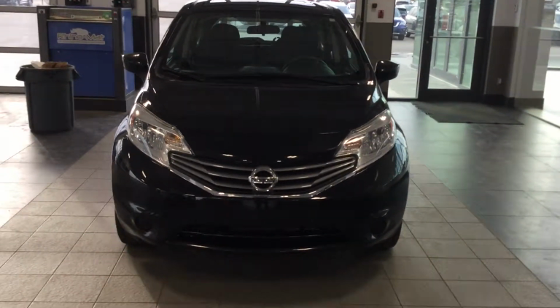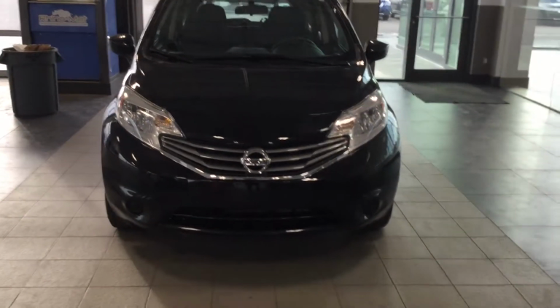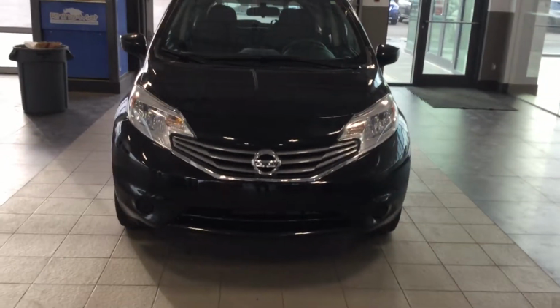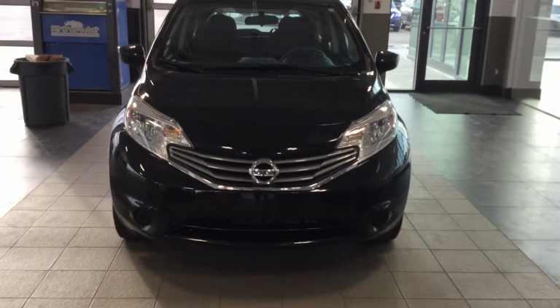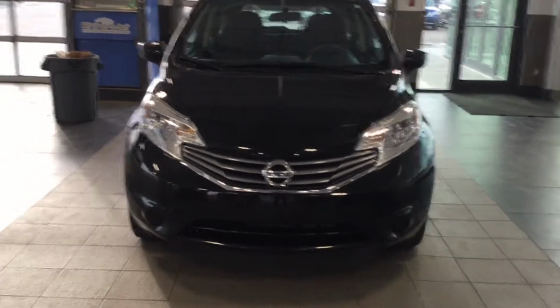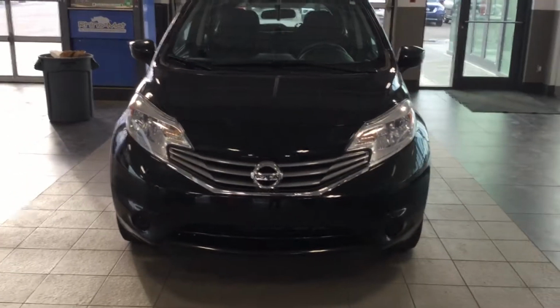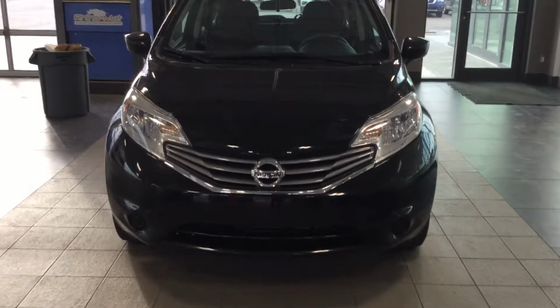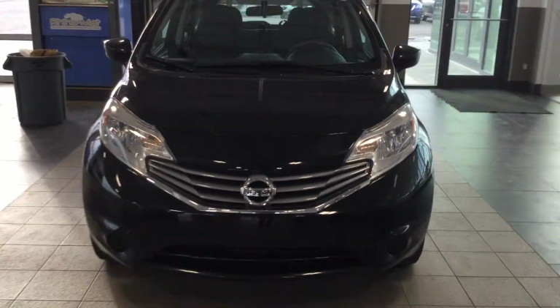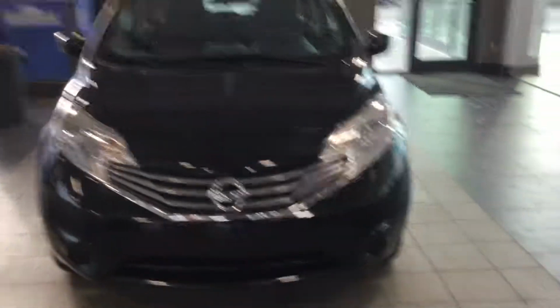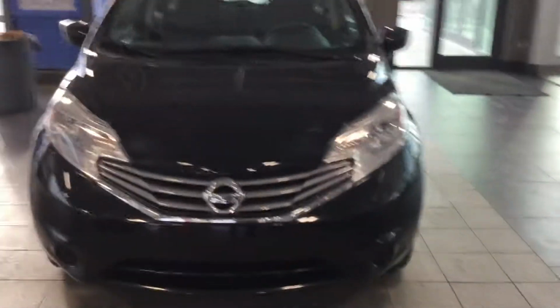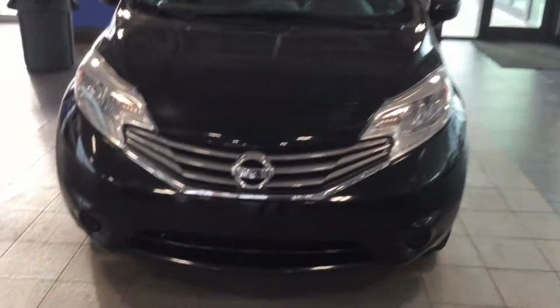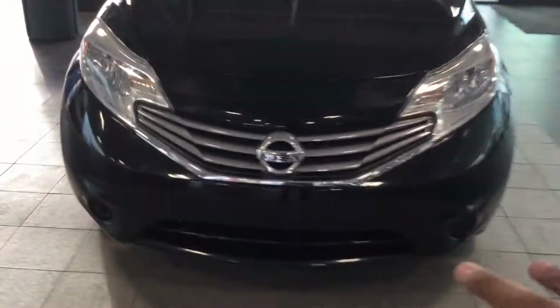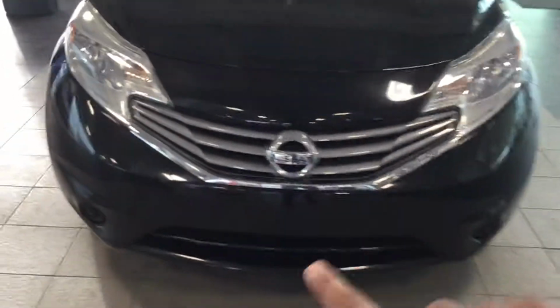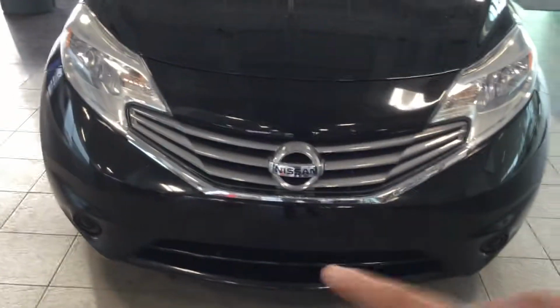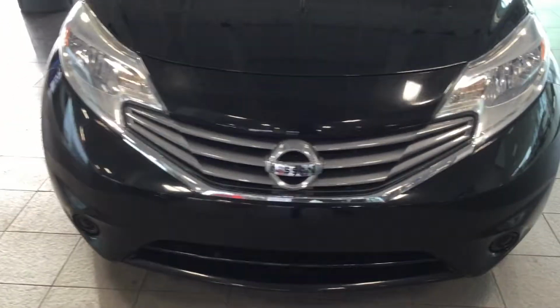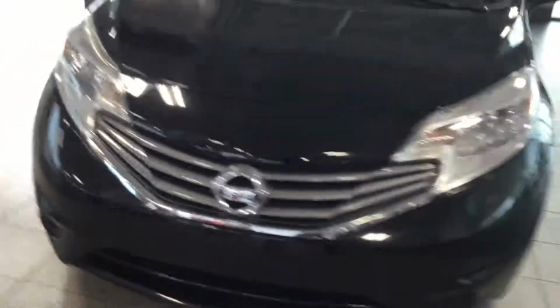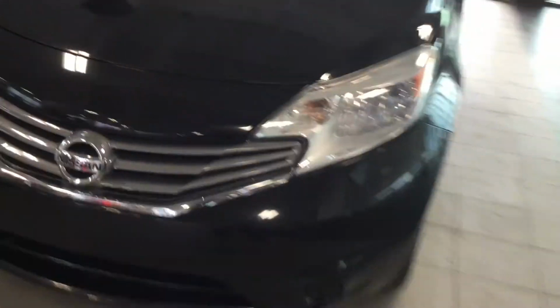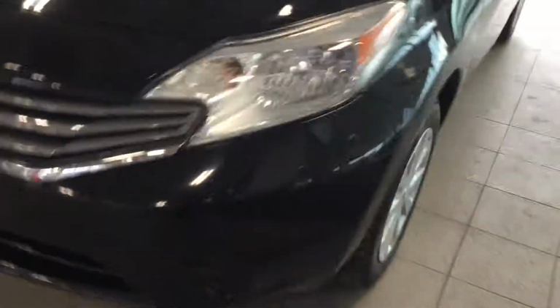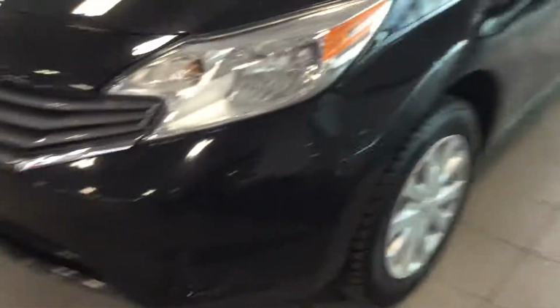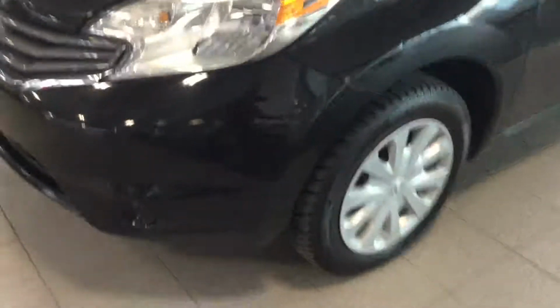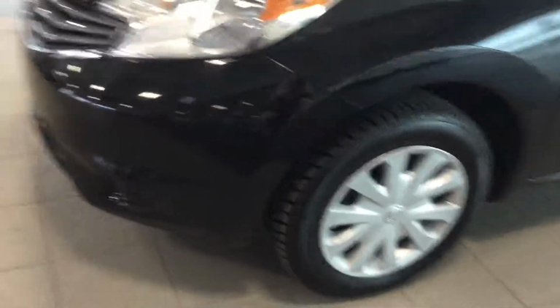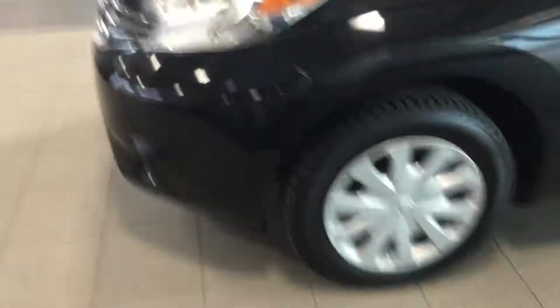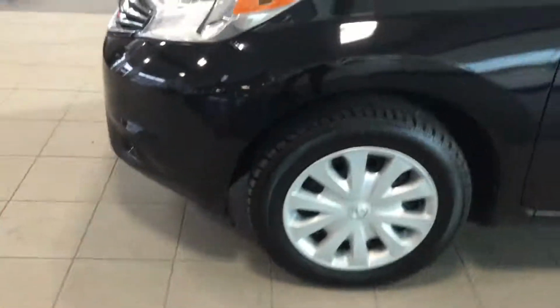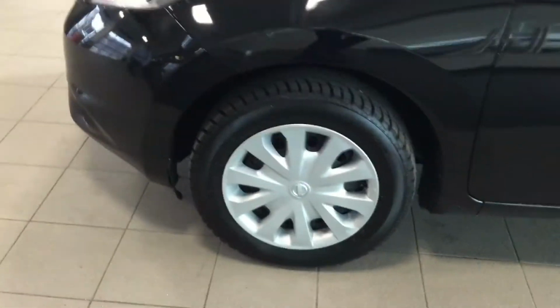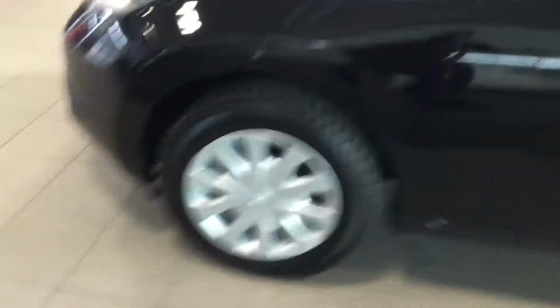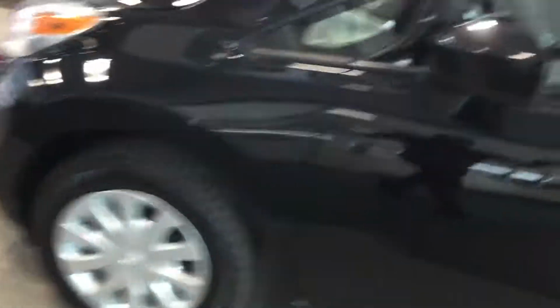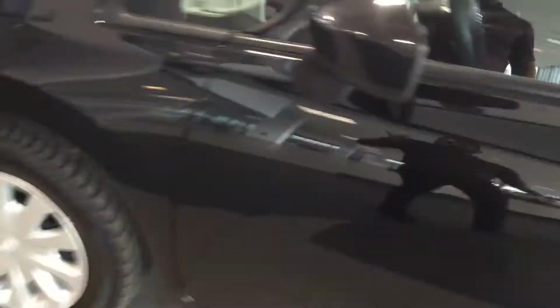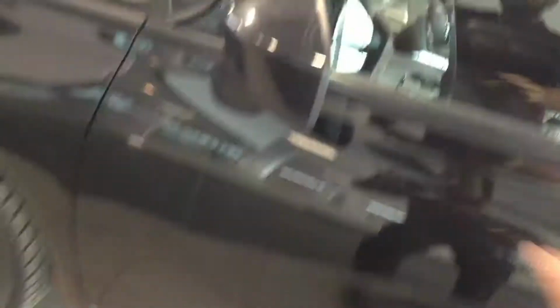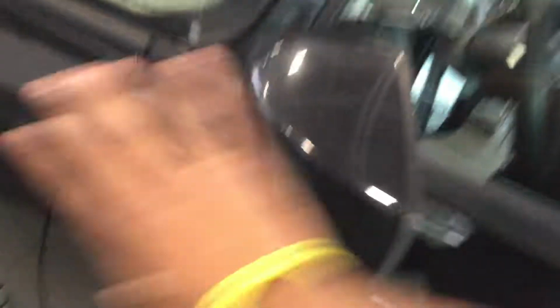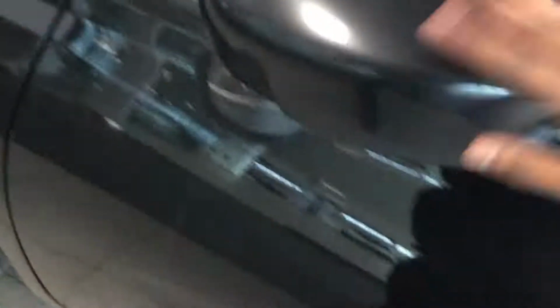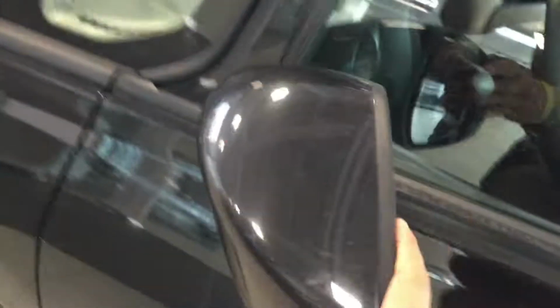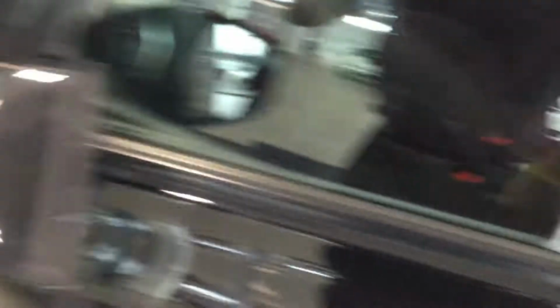Quick walk-around video for you. Starting on the front end here, we've got Lexon headlights, beautiful Nissan grille. It sits on 15s — not too shabby for what it's worth — as well as breakaway mirrors.